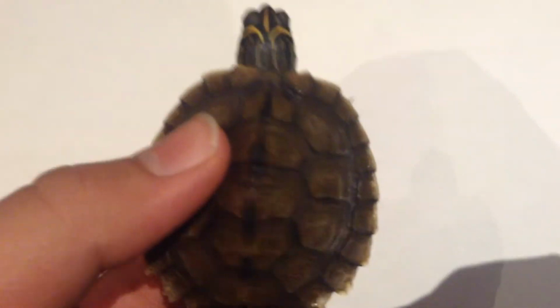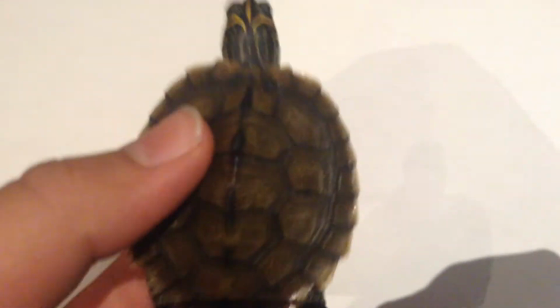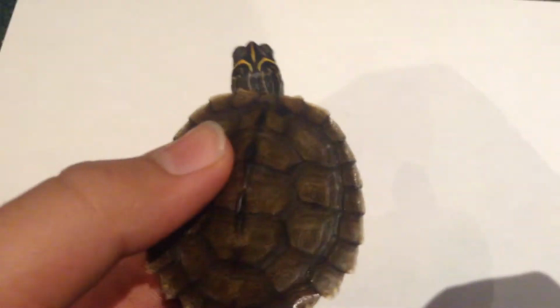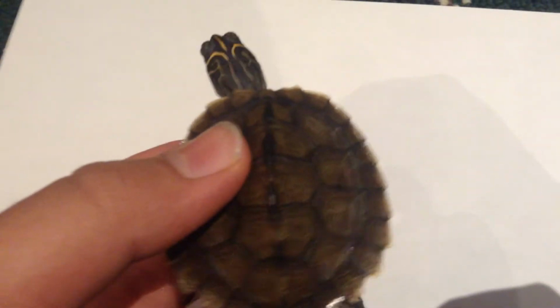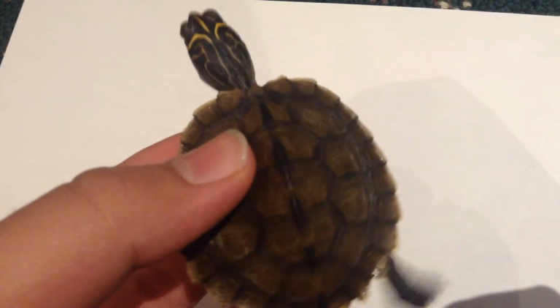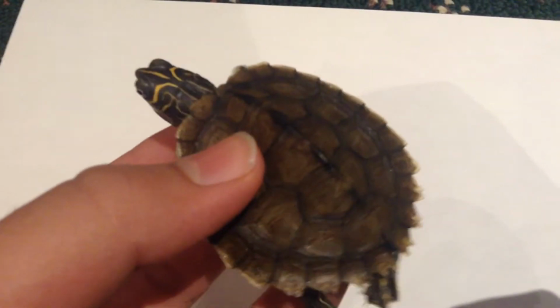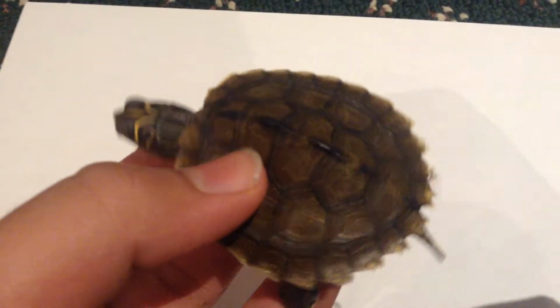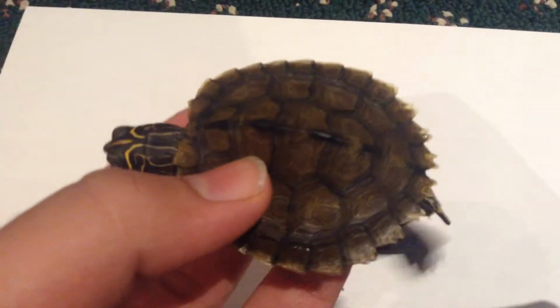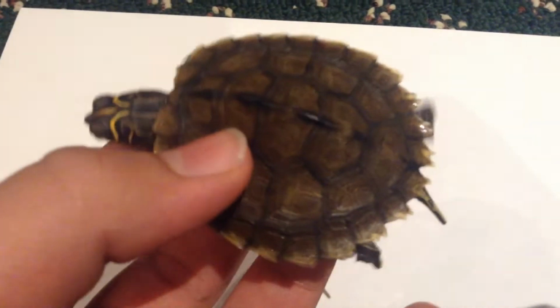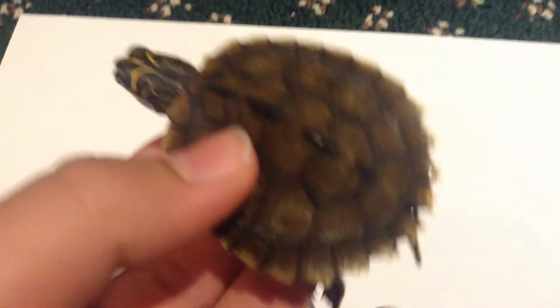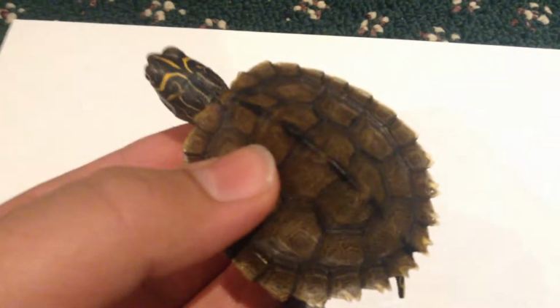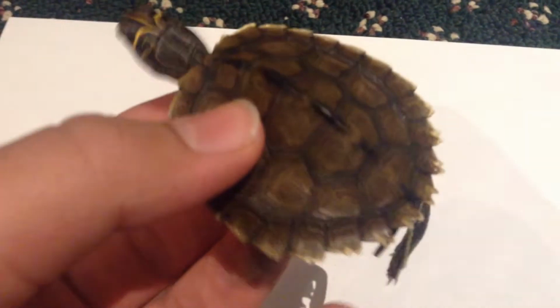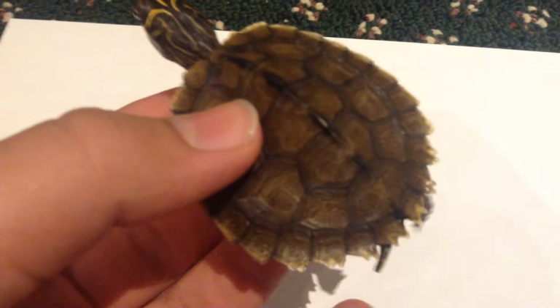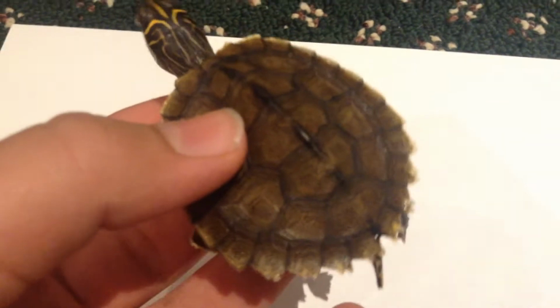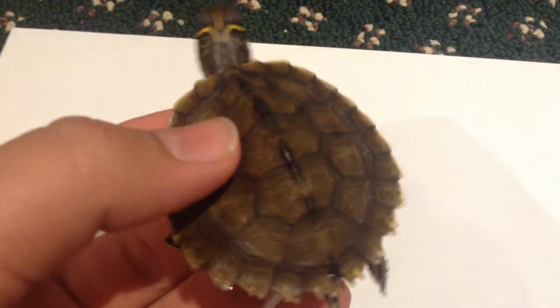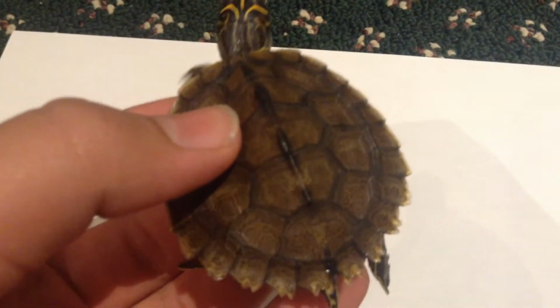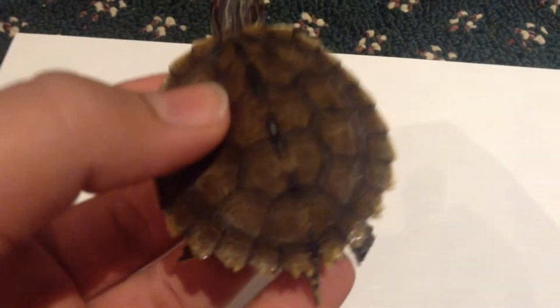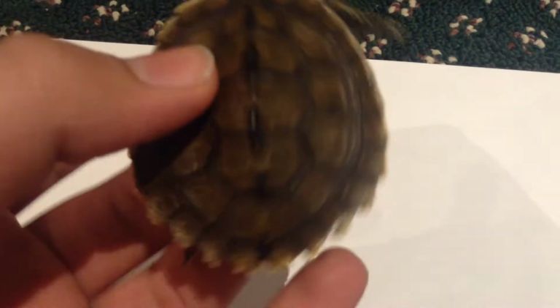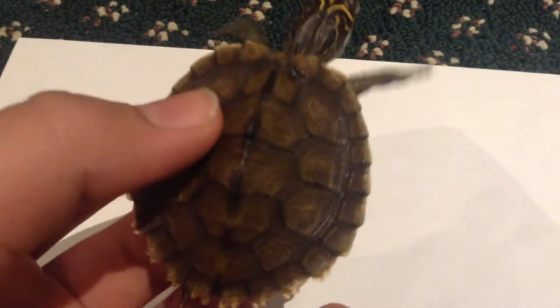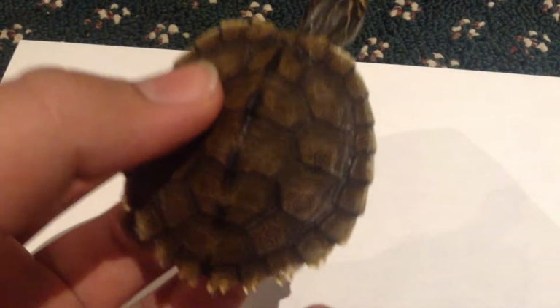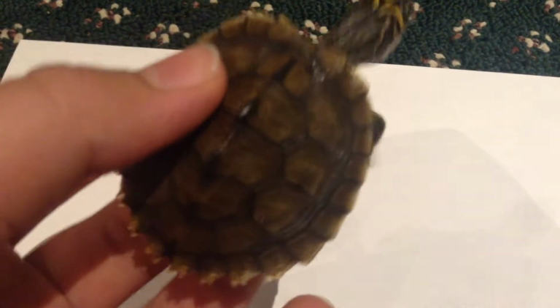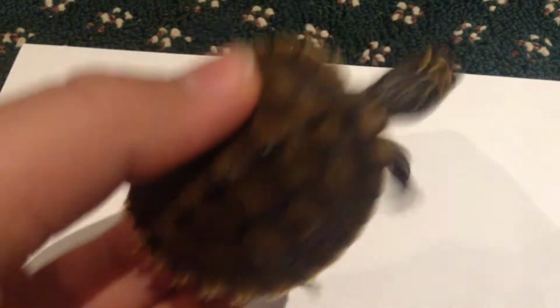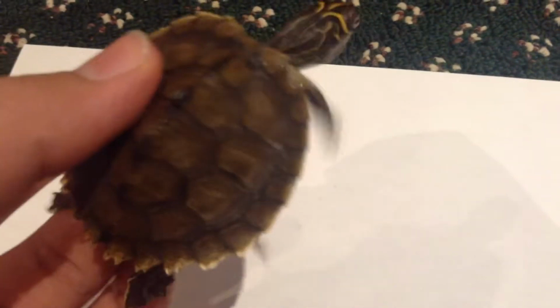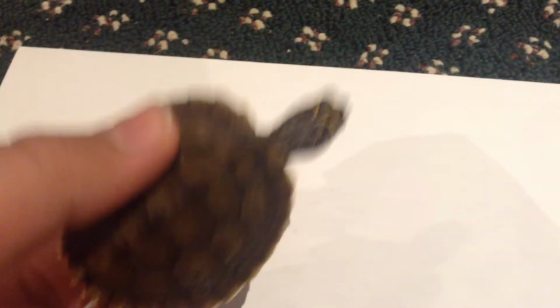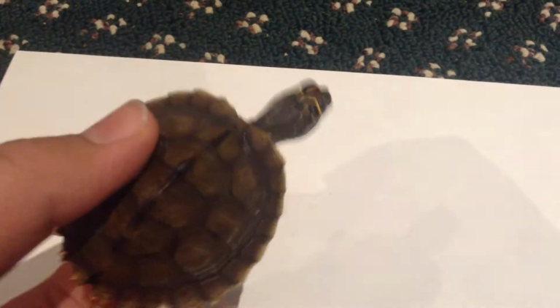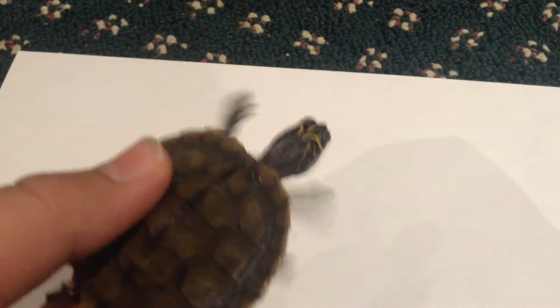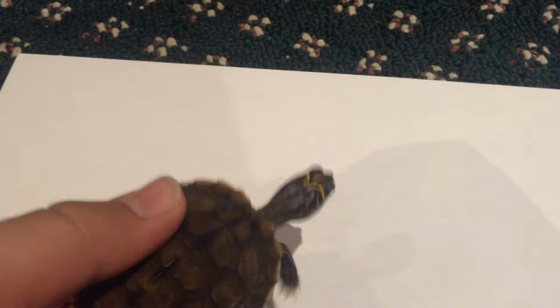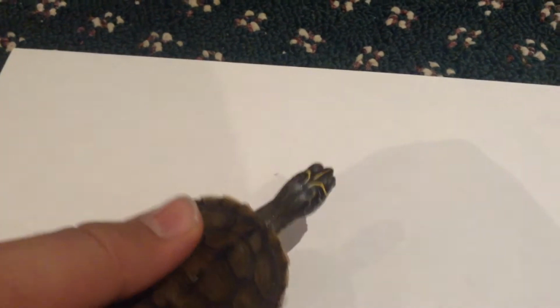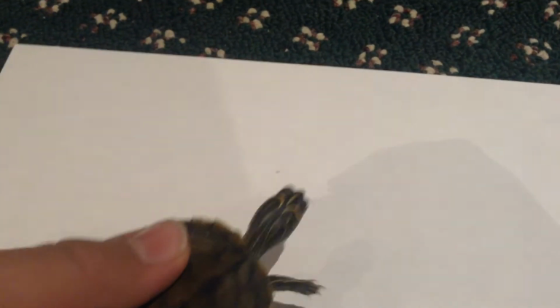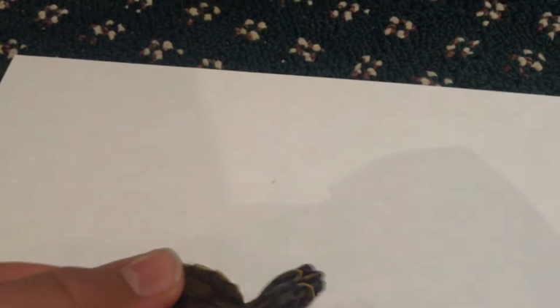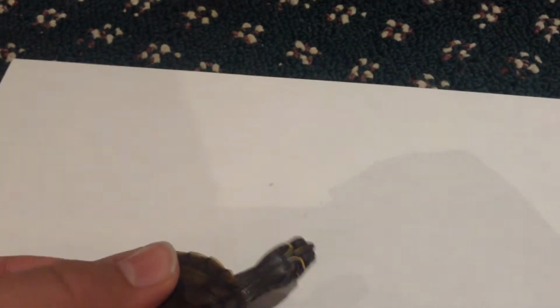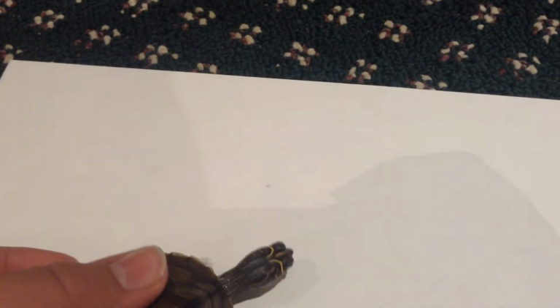Hey guys, welcome back to this week's video. Today we're going to talk about turtle shell rot — how to spot it, how to know if your turtle has it, and how in some ways to cure it.